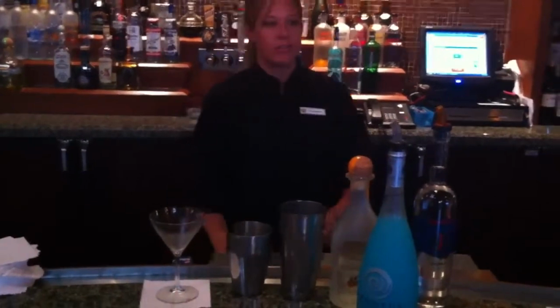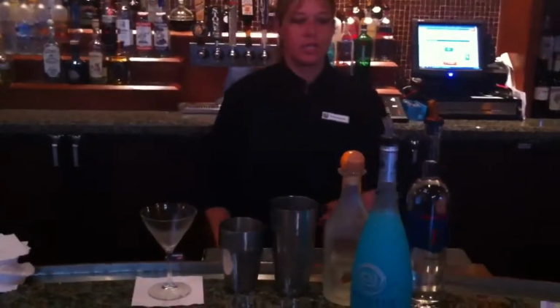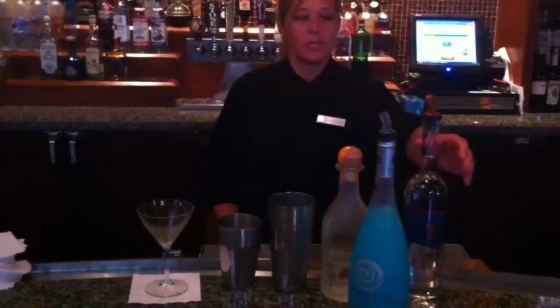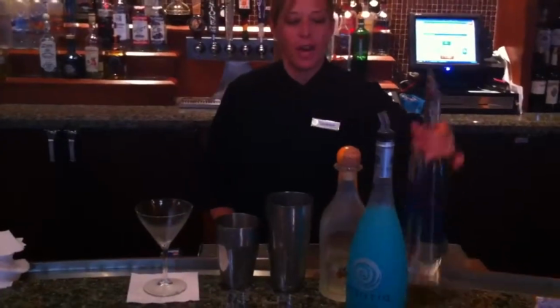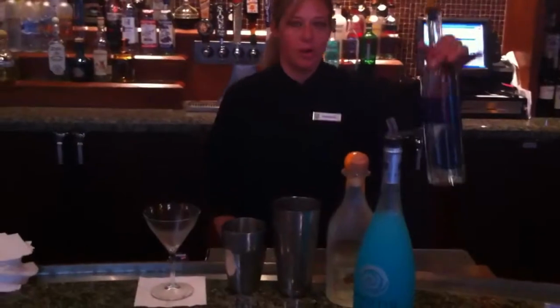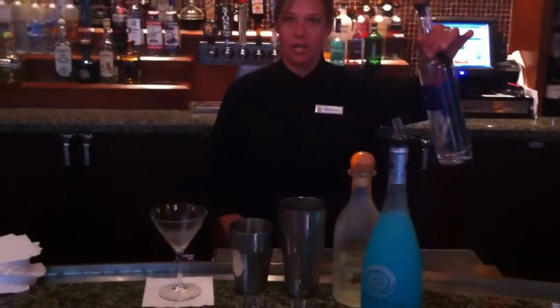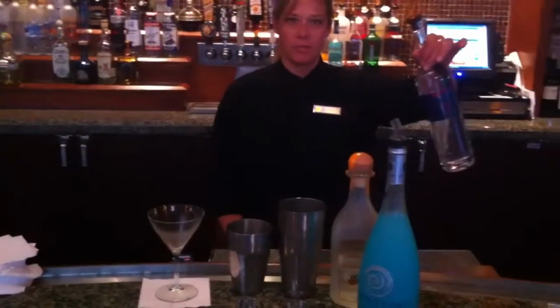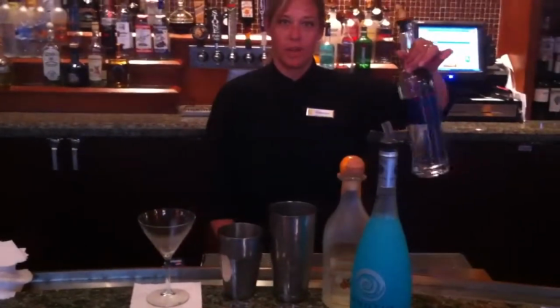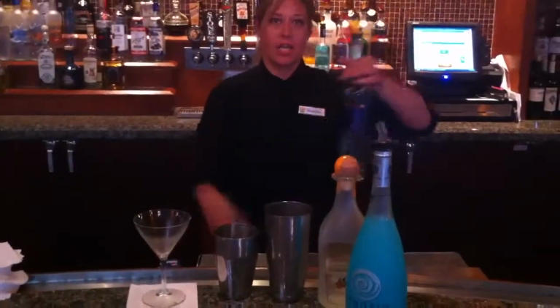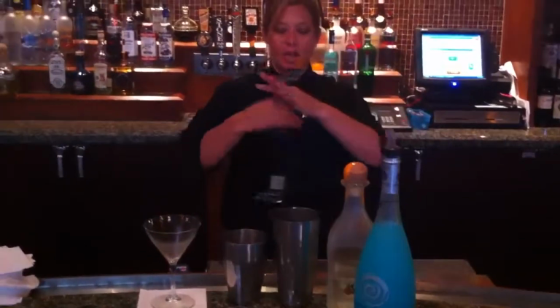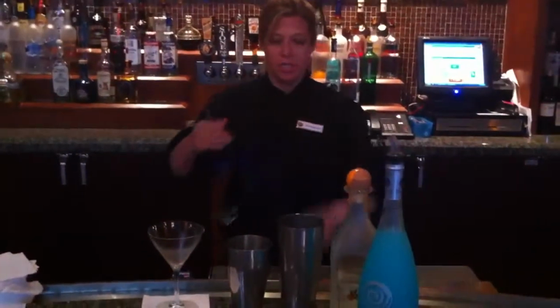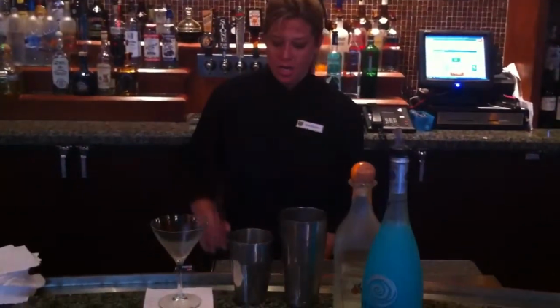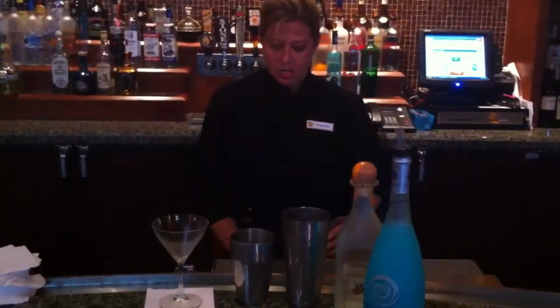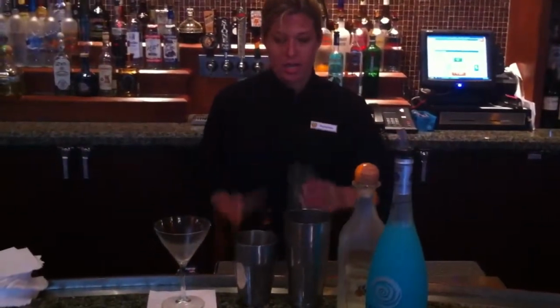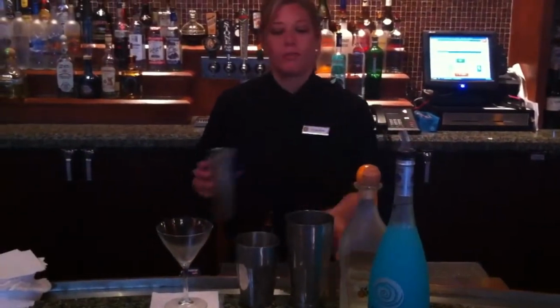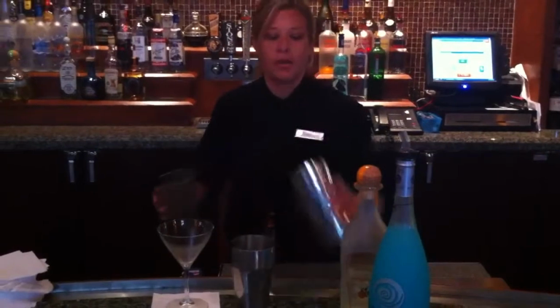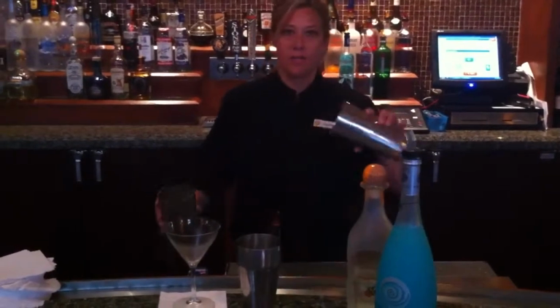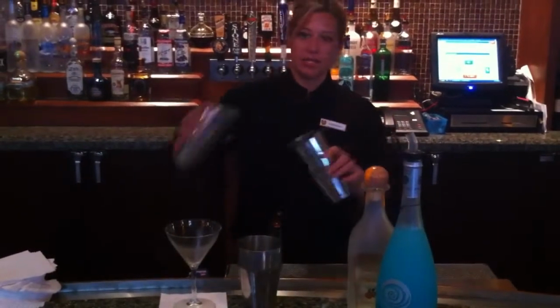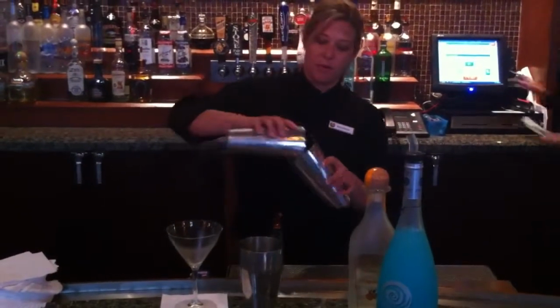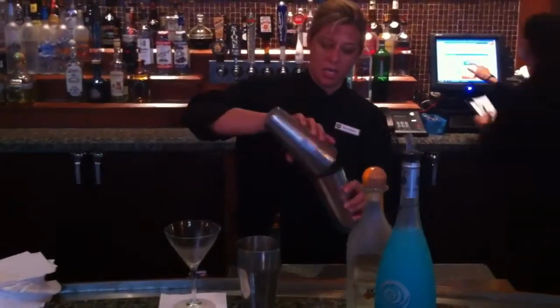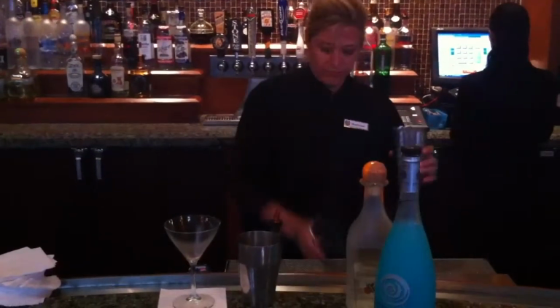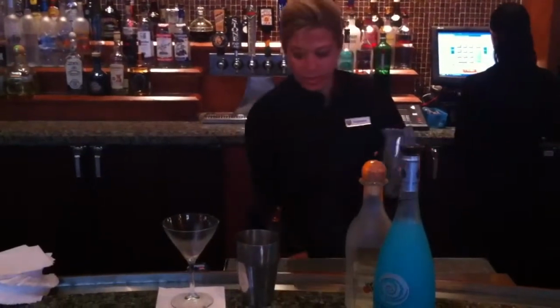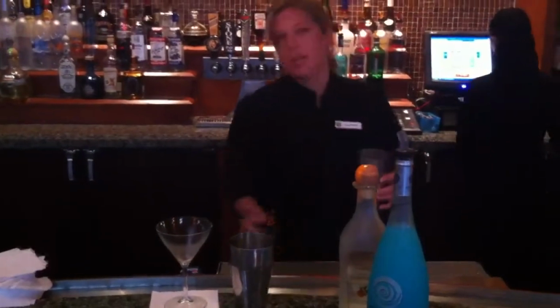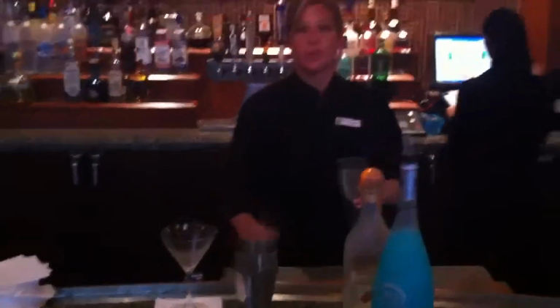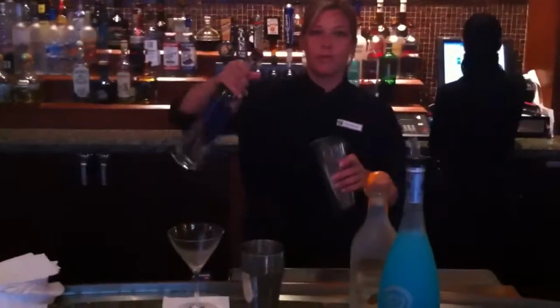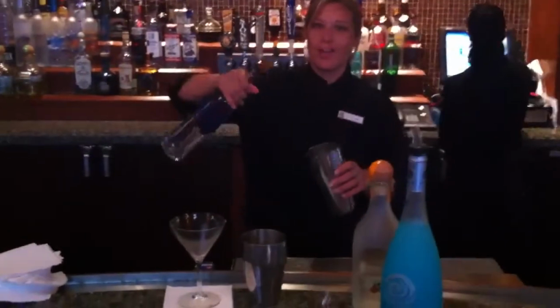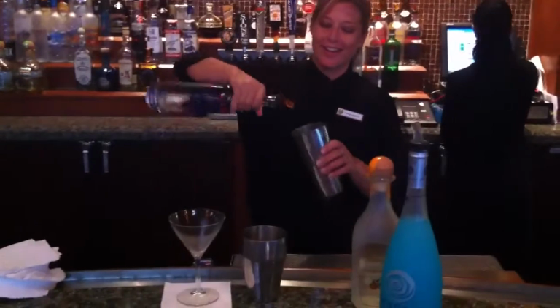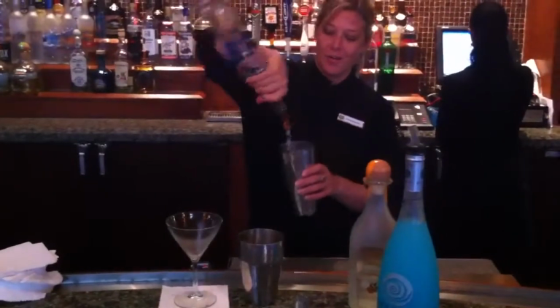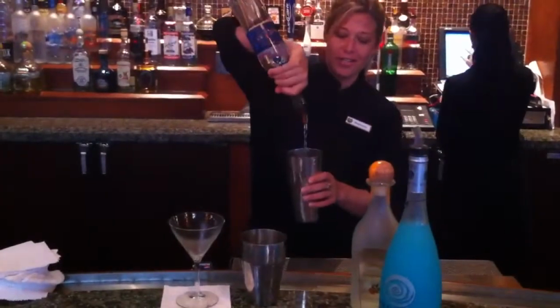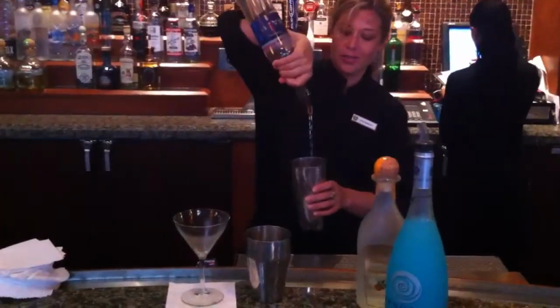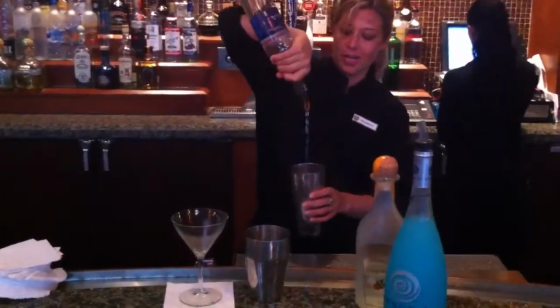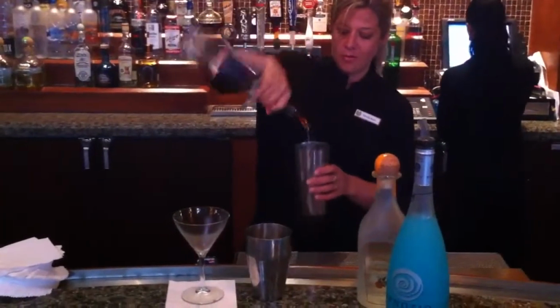First thing we do is we take our Hanger 1 Vodka, which is a premium vodka, and I'm going to go ahead and do a four count. I'm going to put my ice in my mixing glass. One, two, three, four.